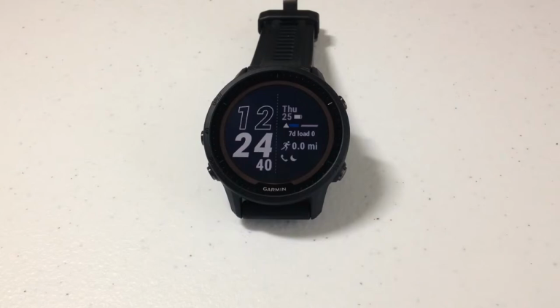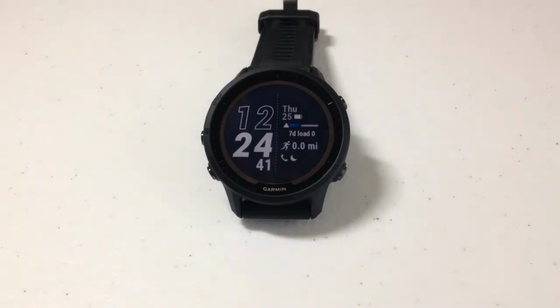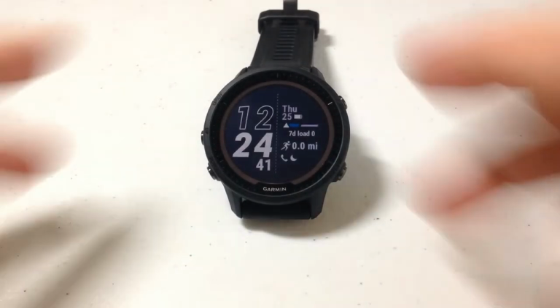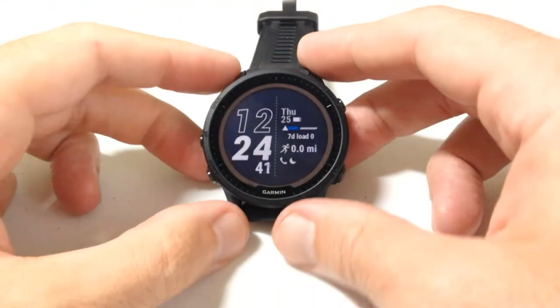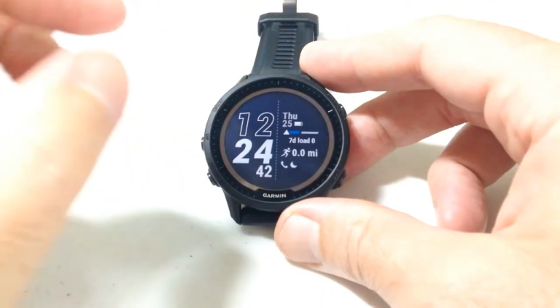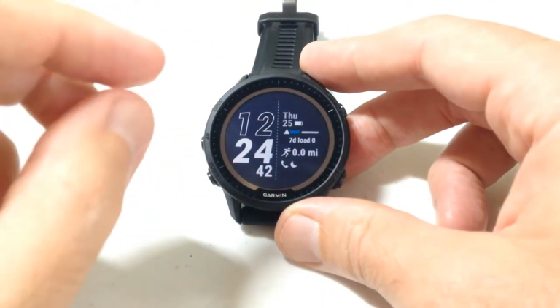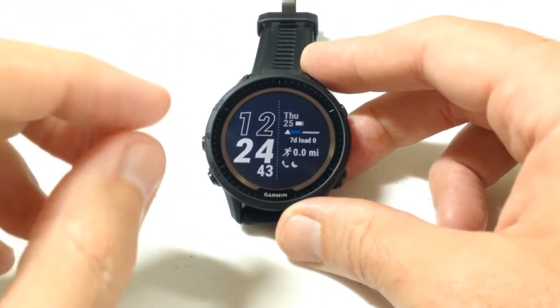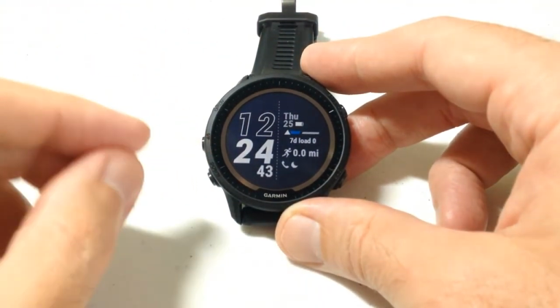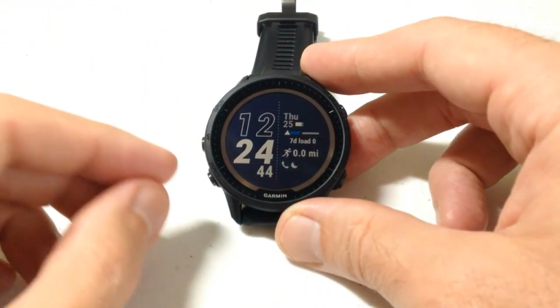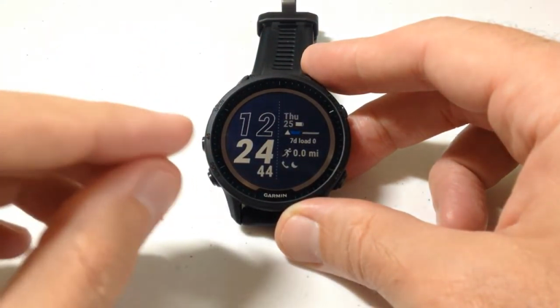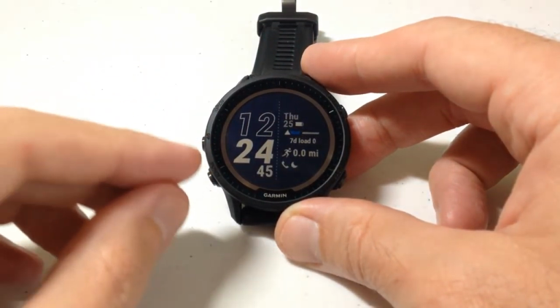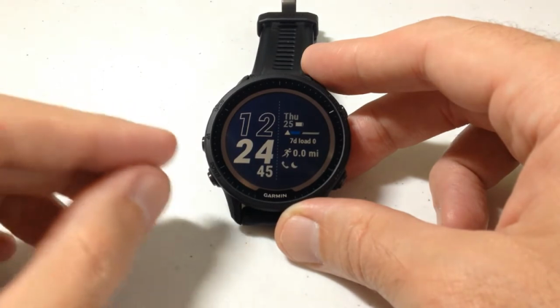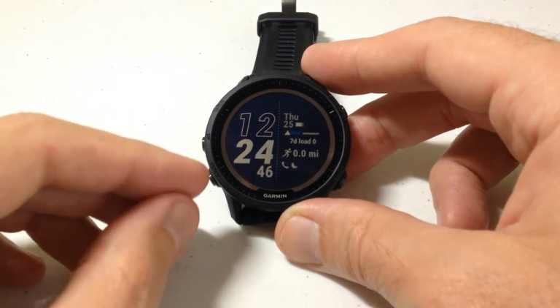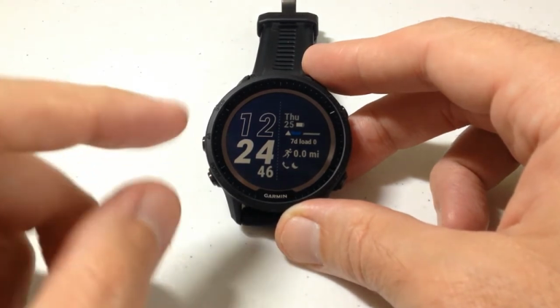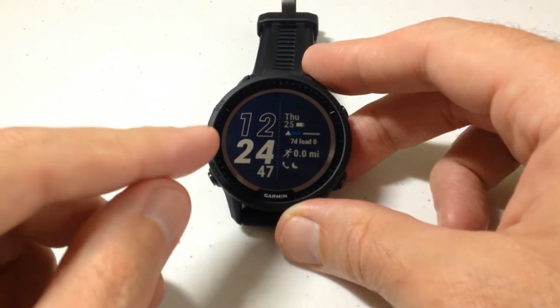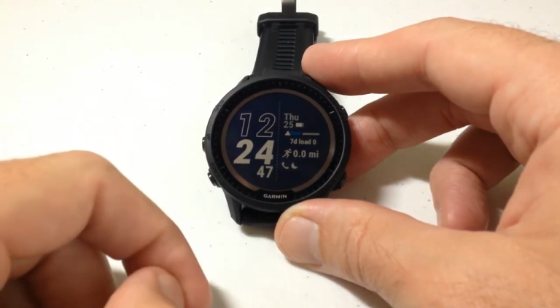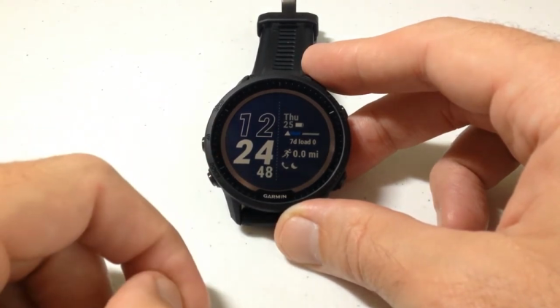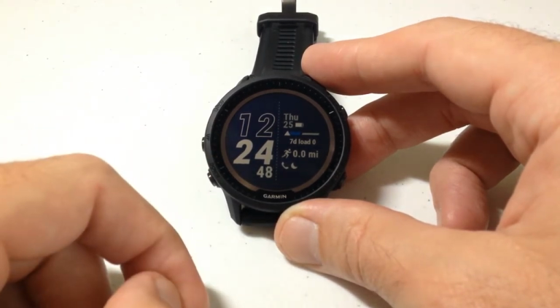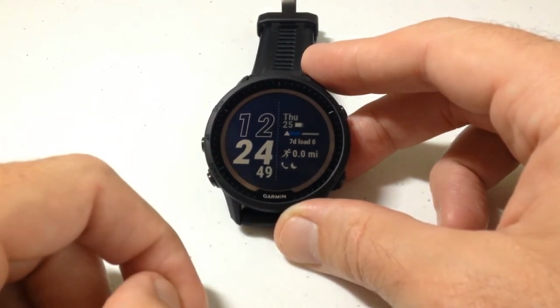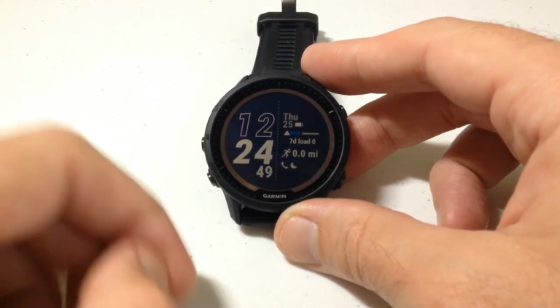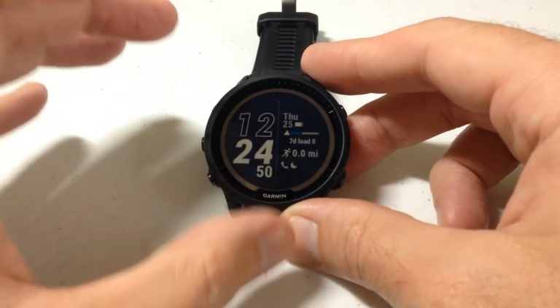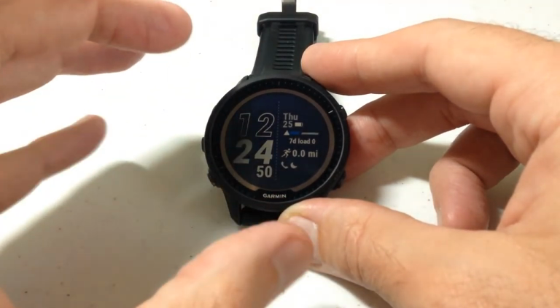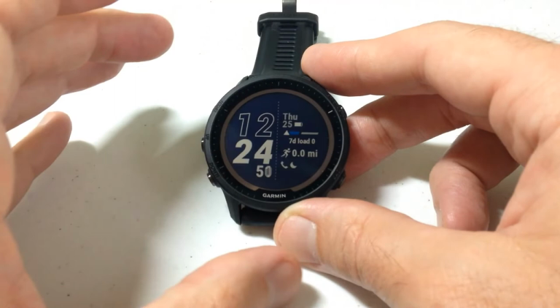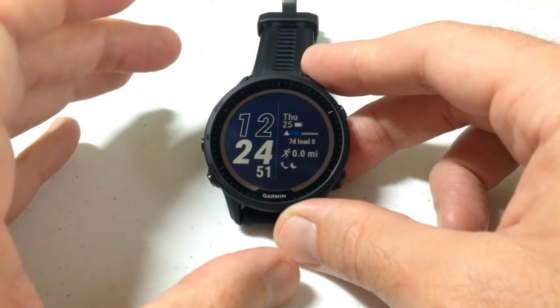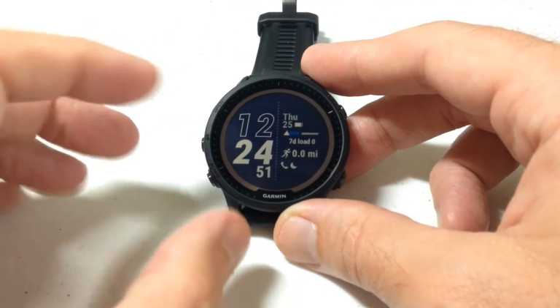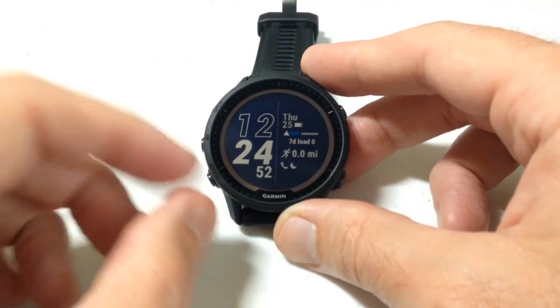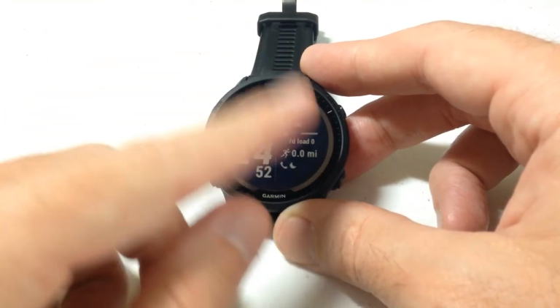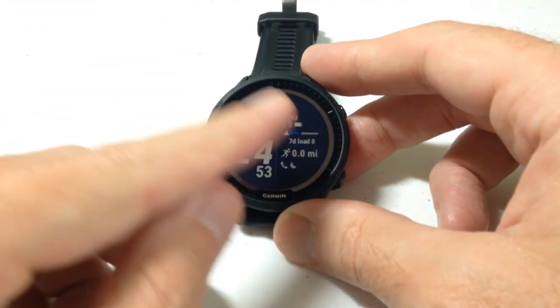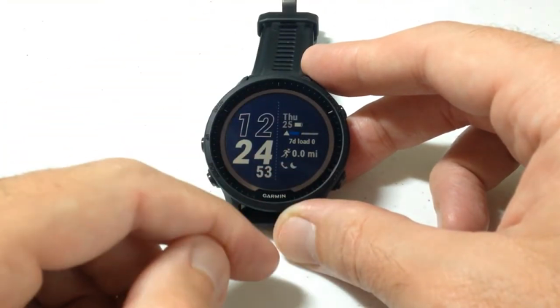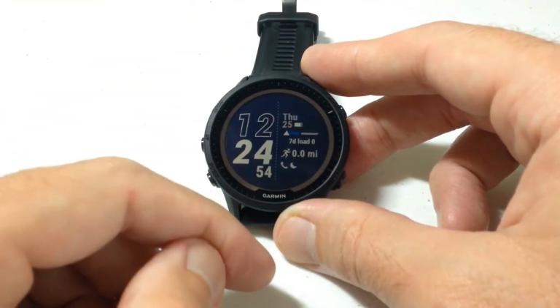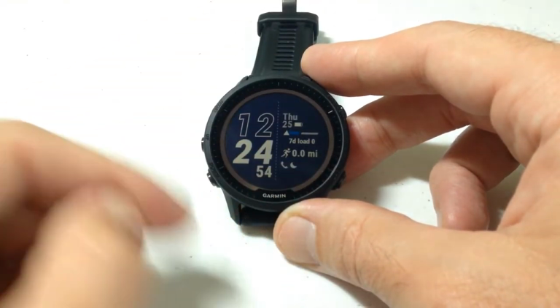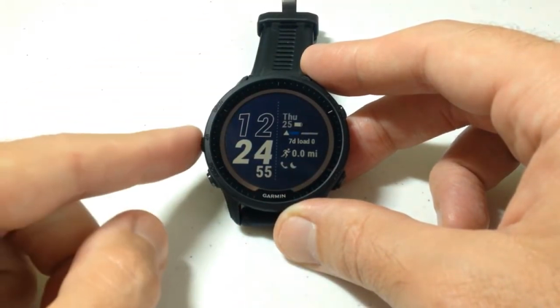In today's video I'm going to show you how to download additional watch faces from the Garmin Connect IQ store on your Garmin Forerunner 955 watch. This watch is just like a lot of other Garmin watches — when you get it you're going to have several different watch face options you can choose from.